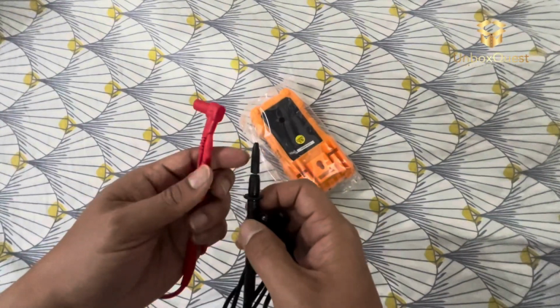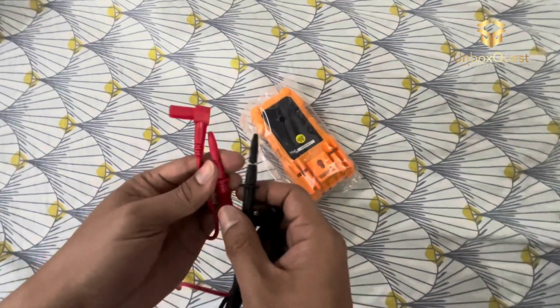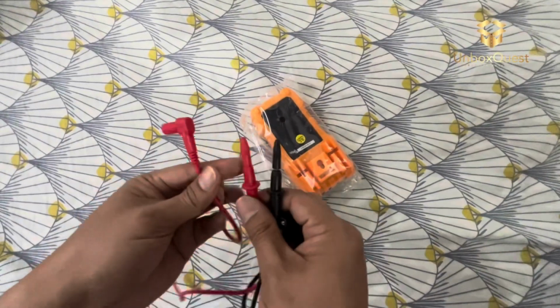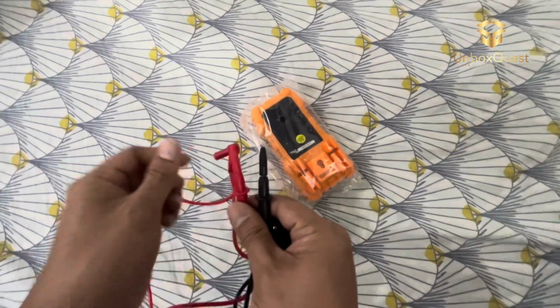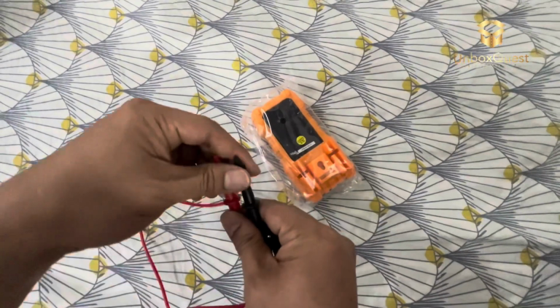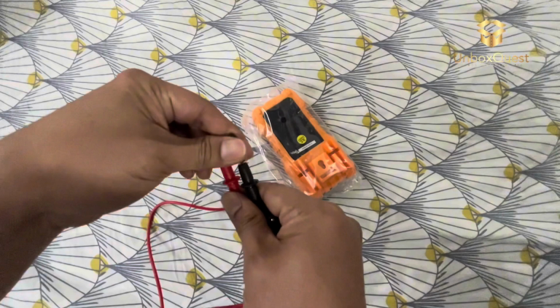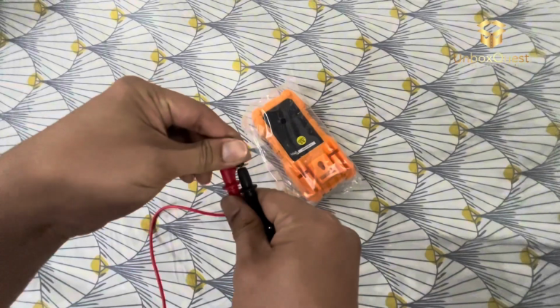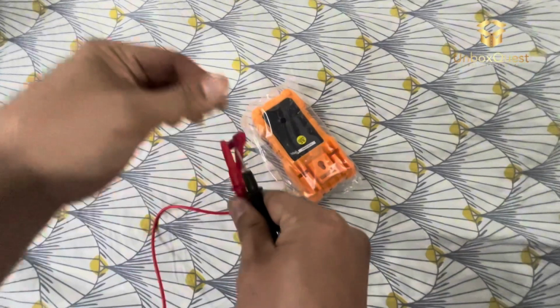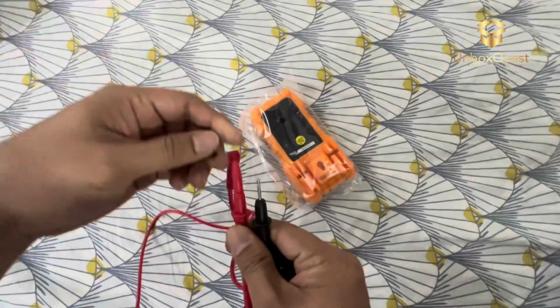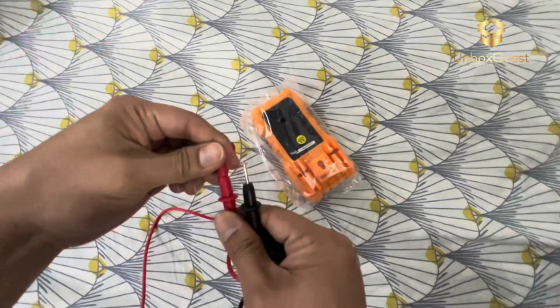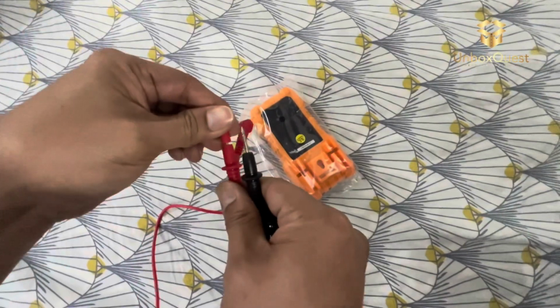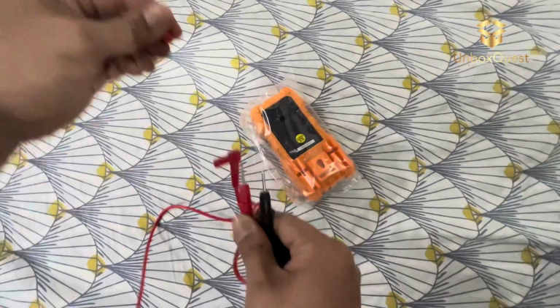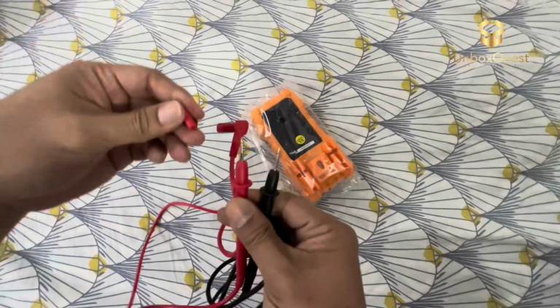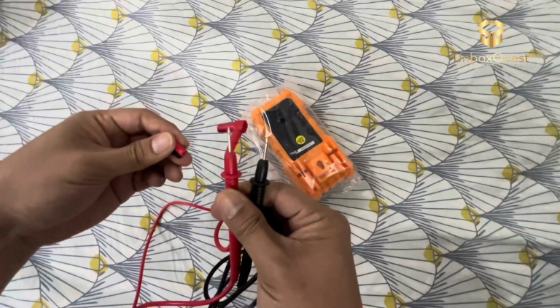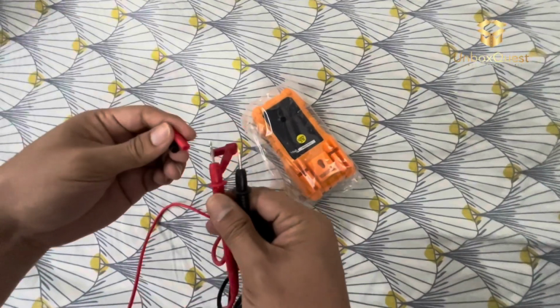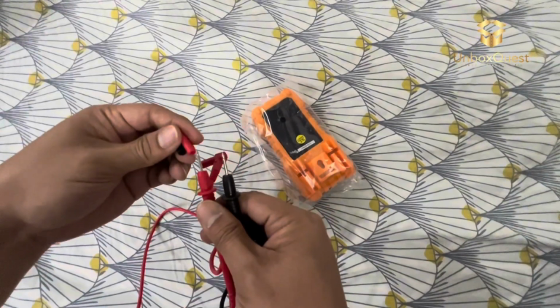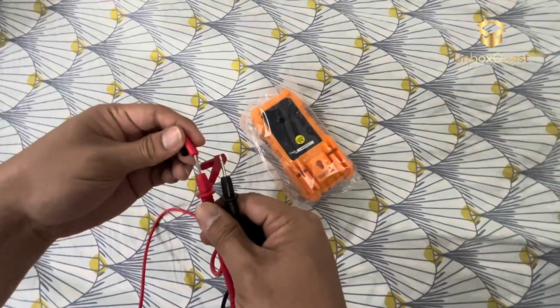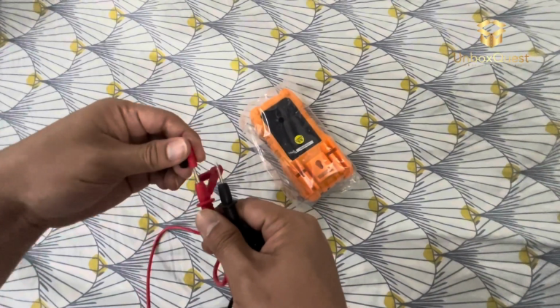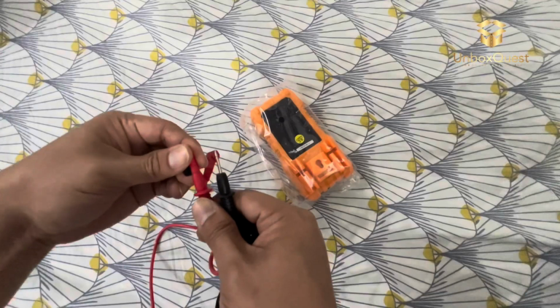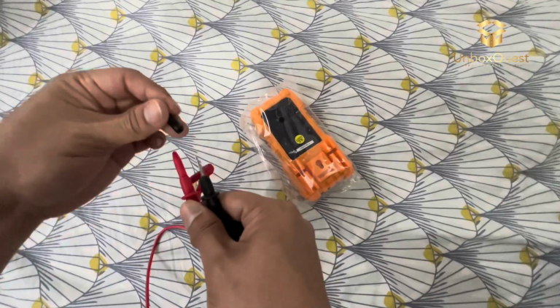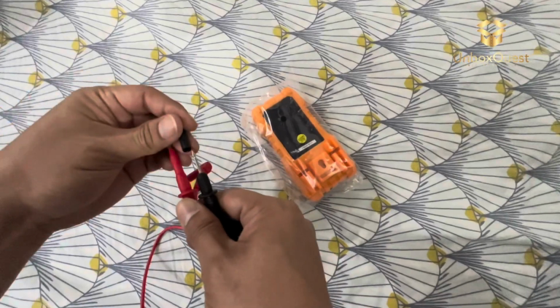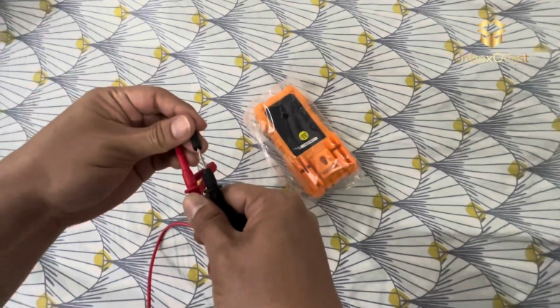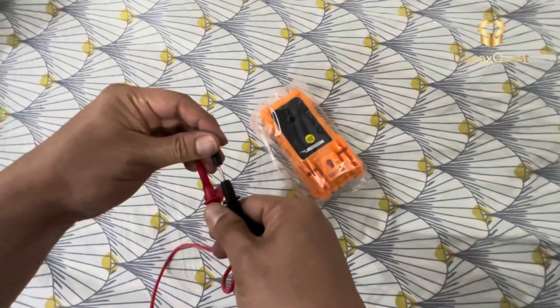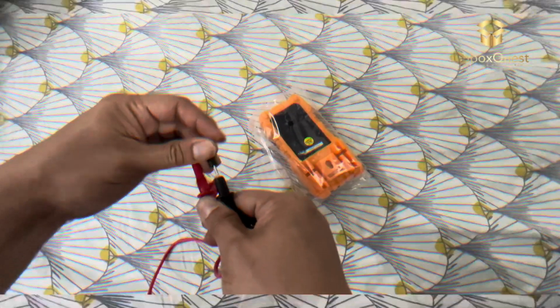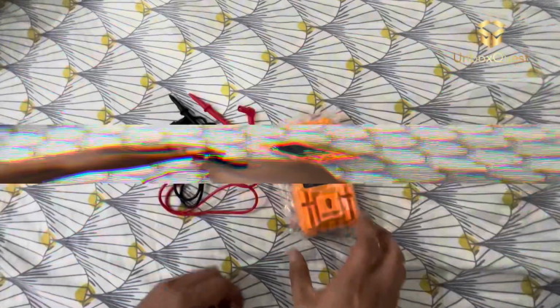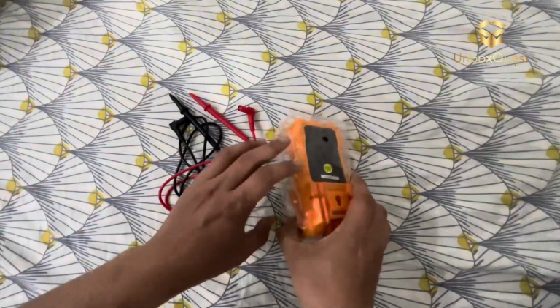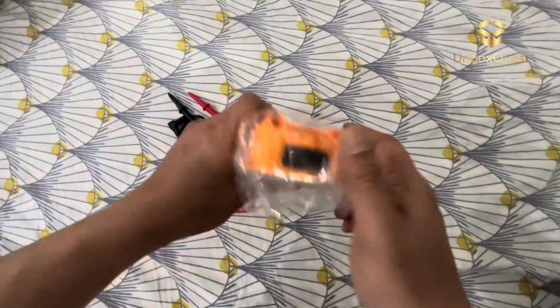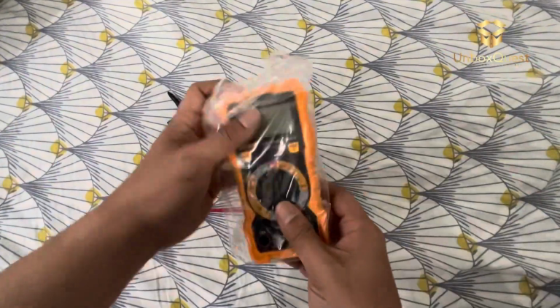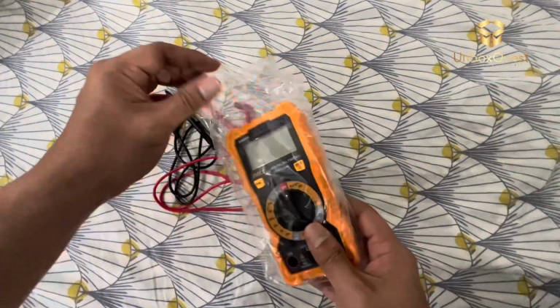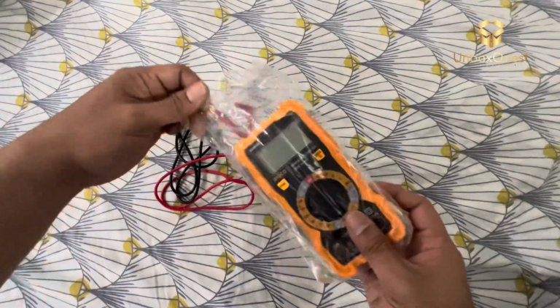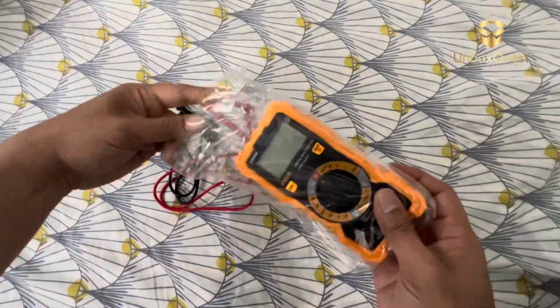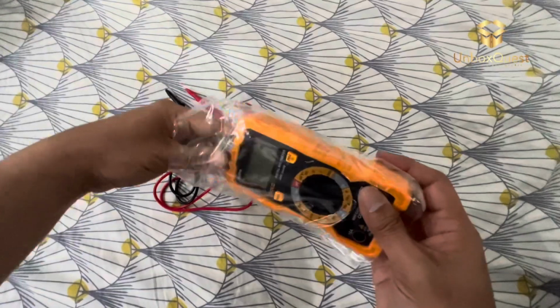I've been using the Inco DM200 for a while now, and it's become an essential tool in my toolkit. Whether I'm troubleshooting electrical issues around the house or working on my car, this multimeter has never let me down.